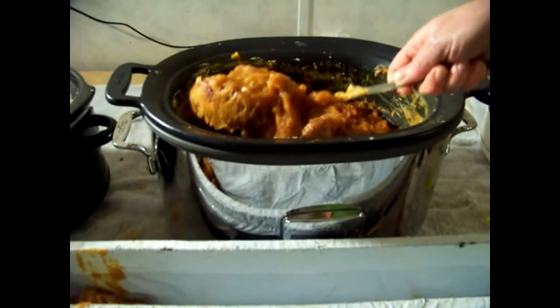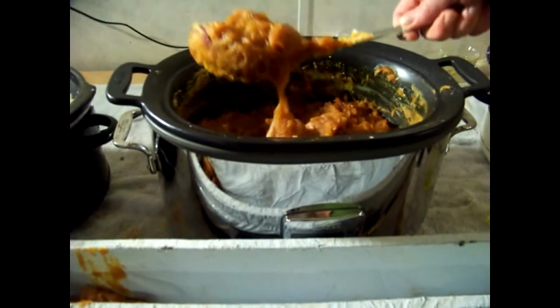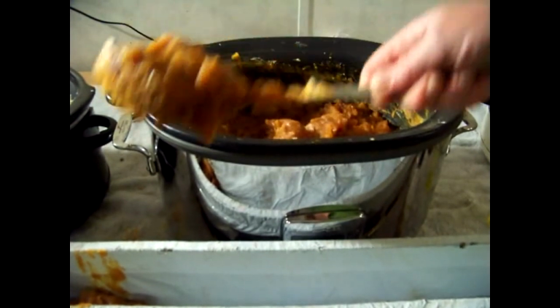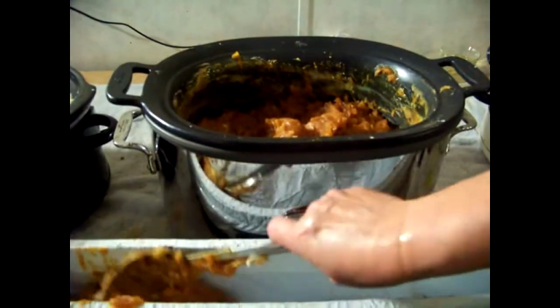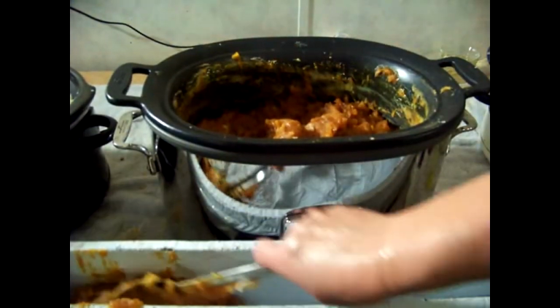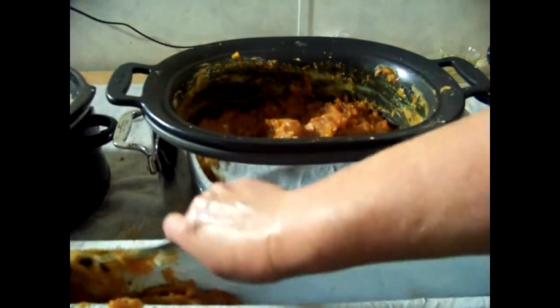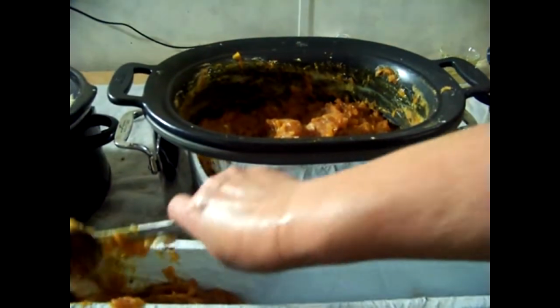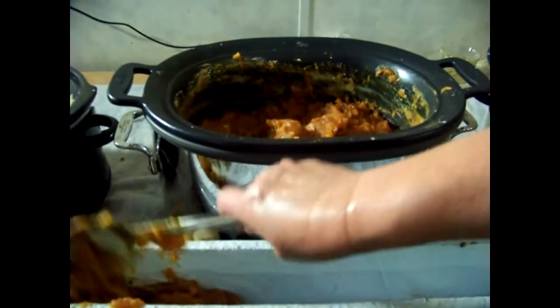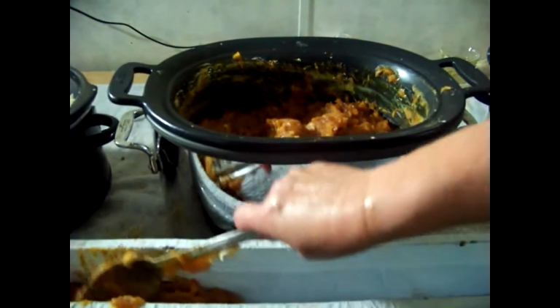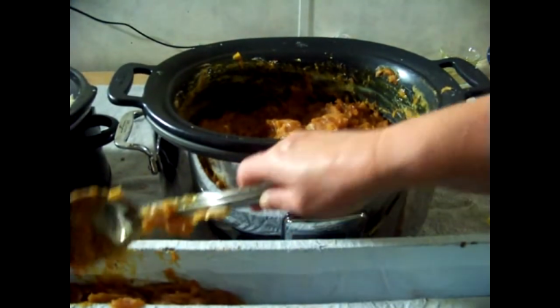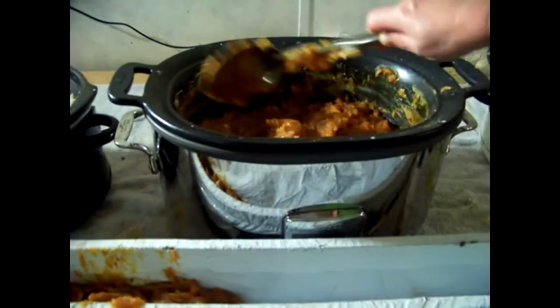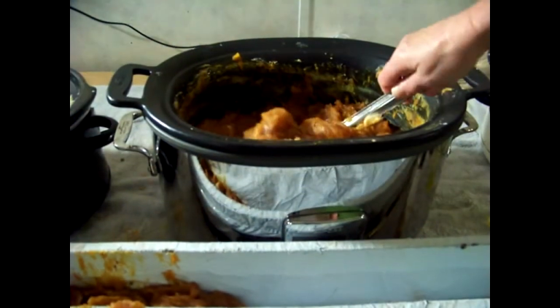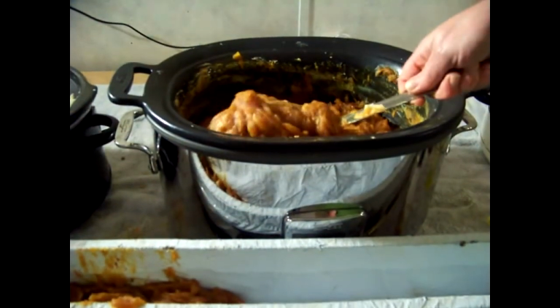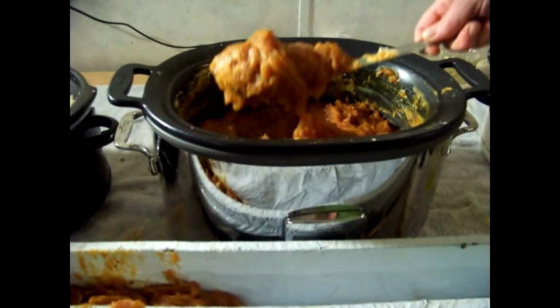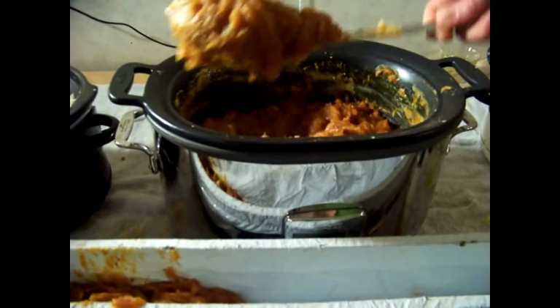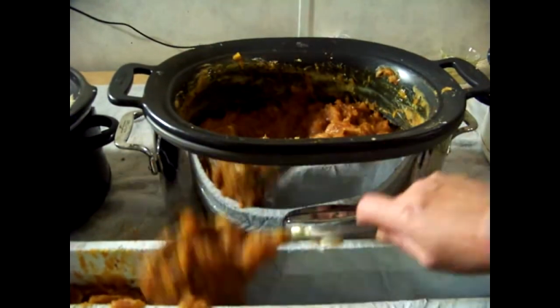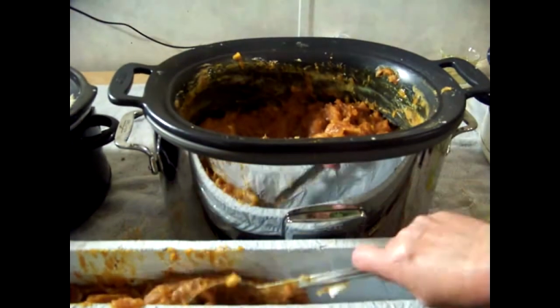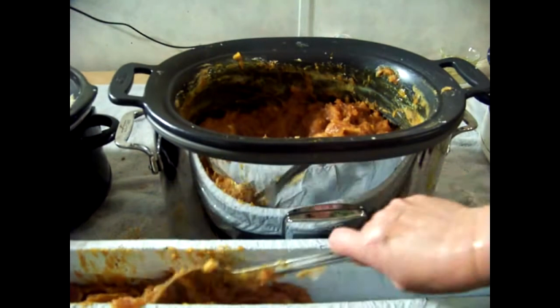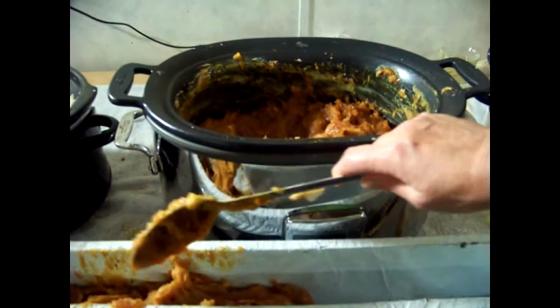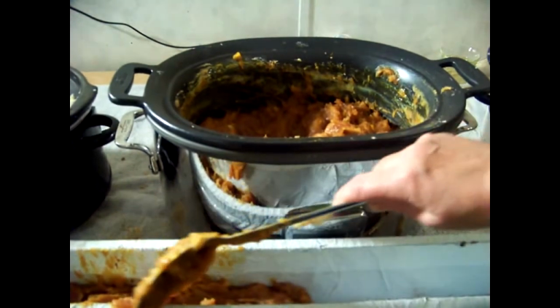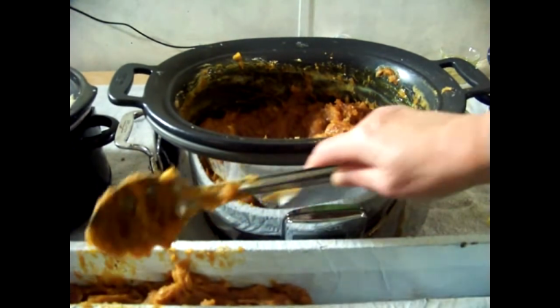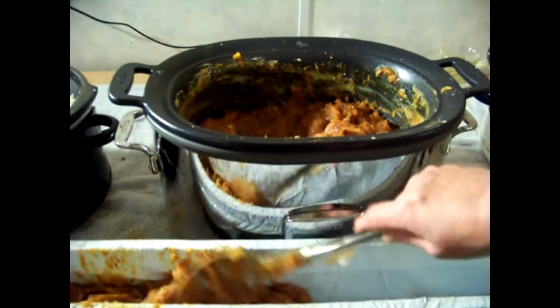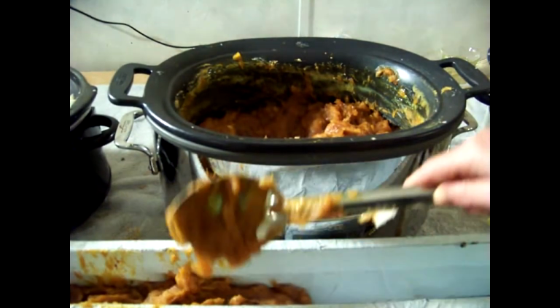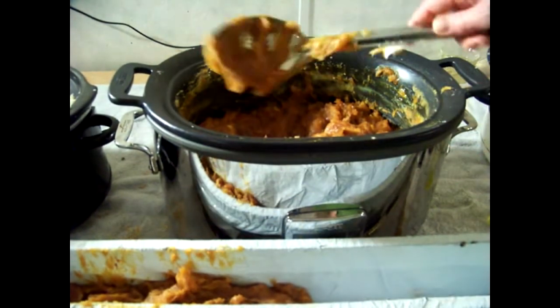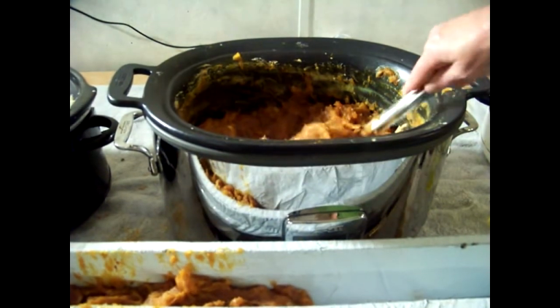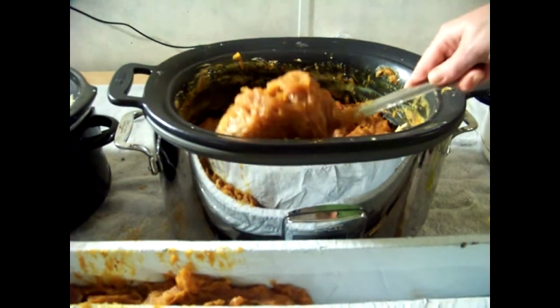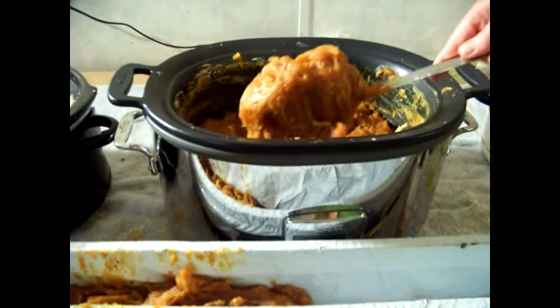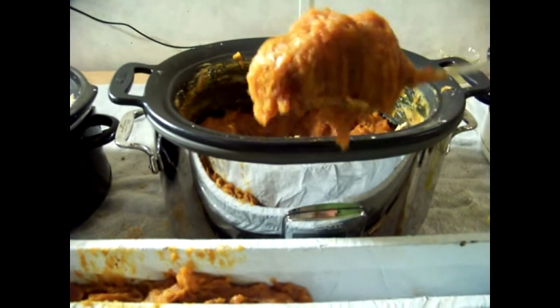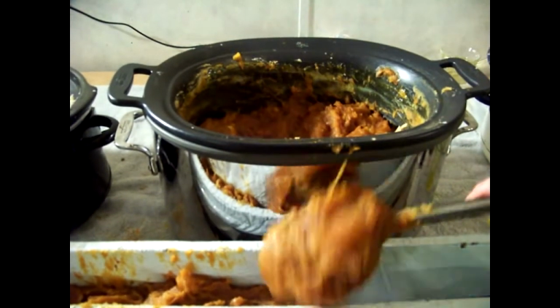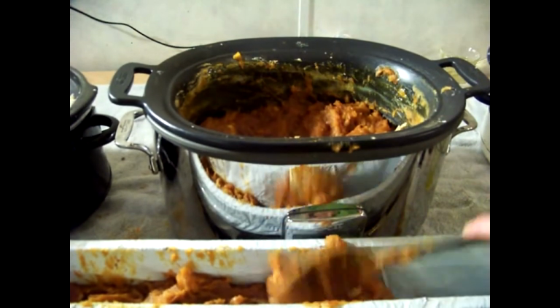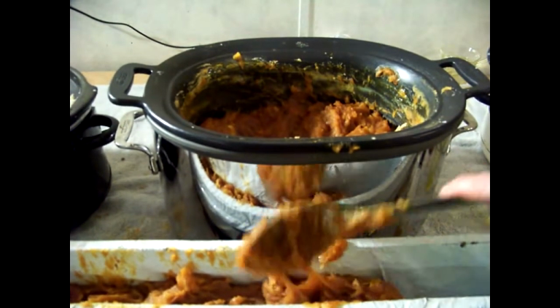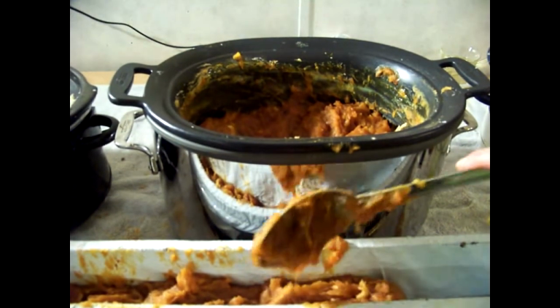I'm going to put some all the way across the mold, the same way all the way across.